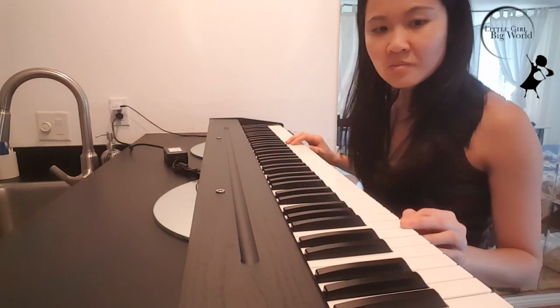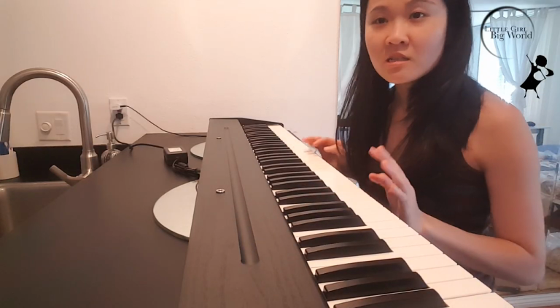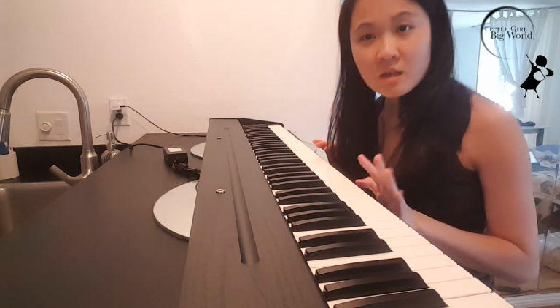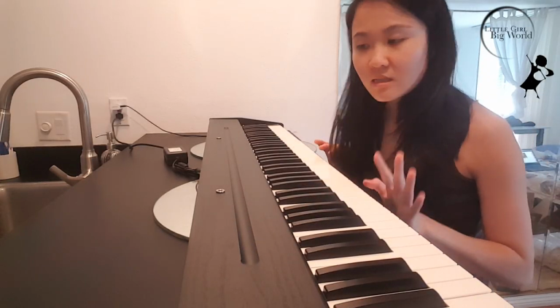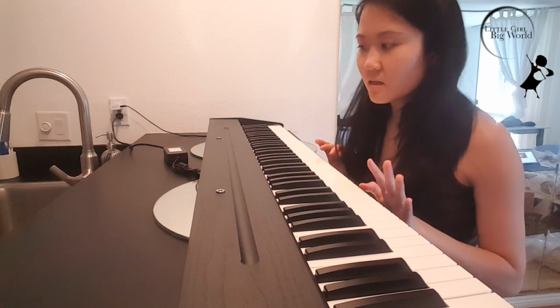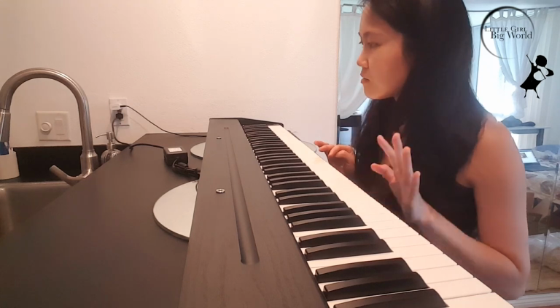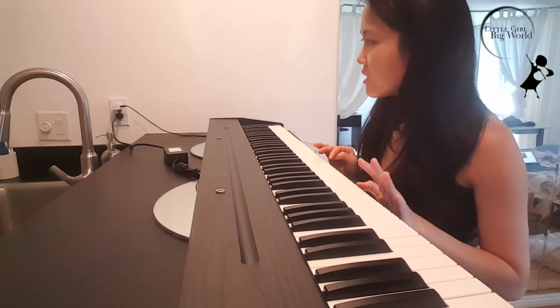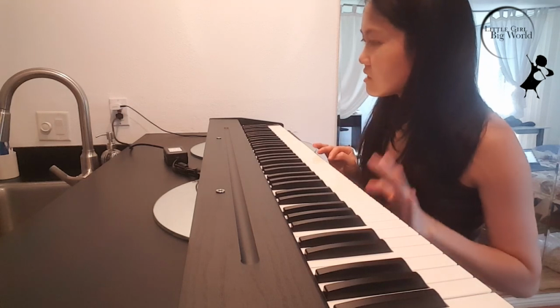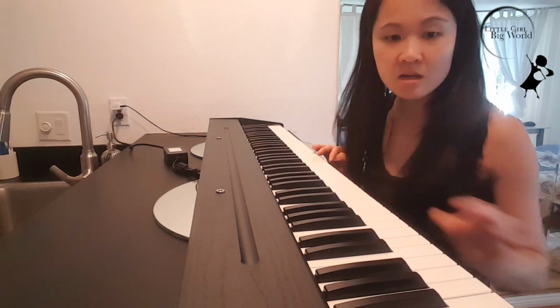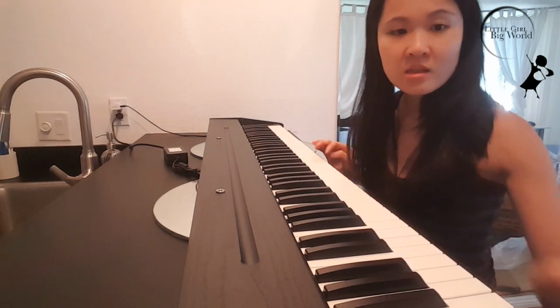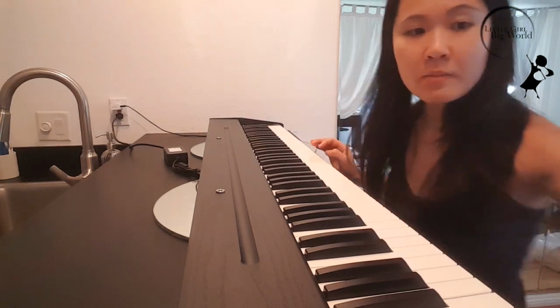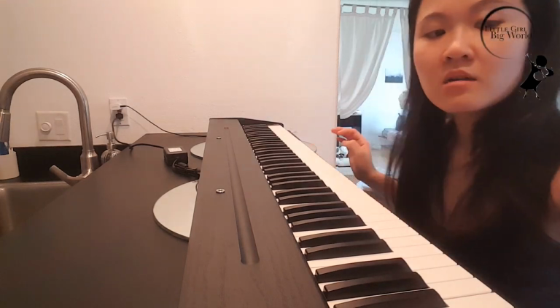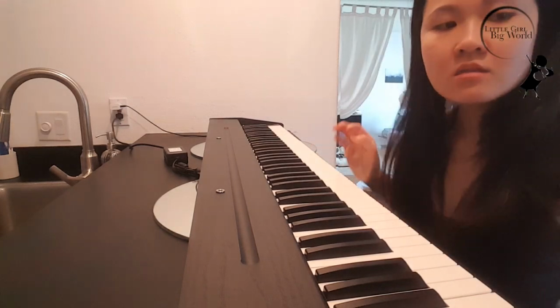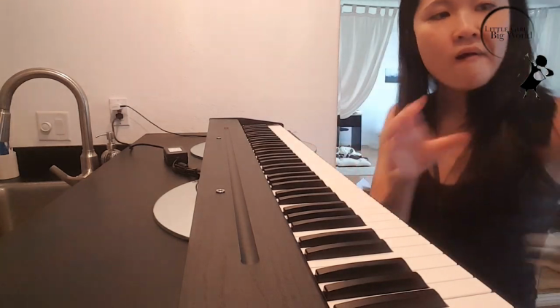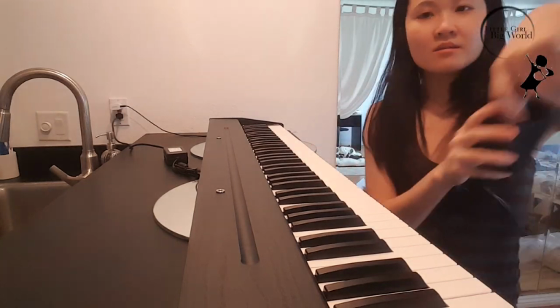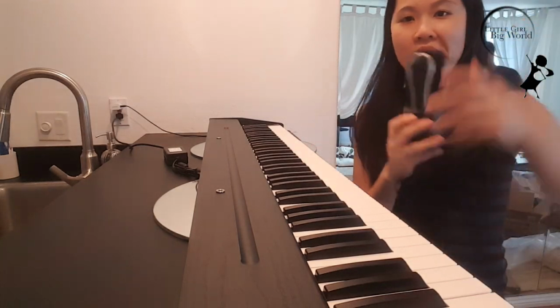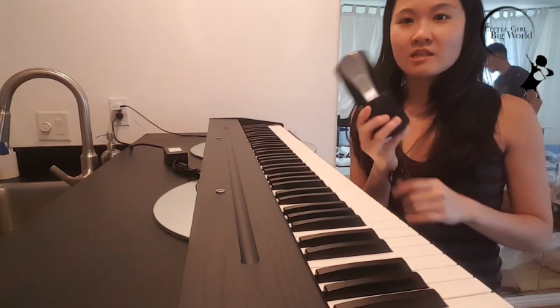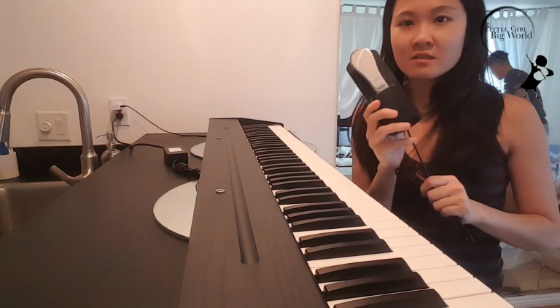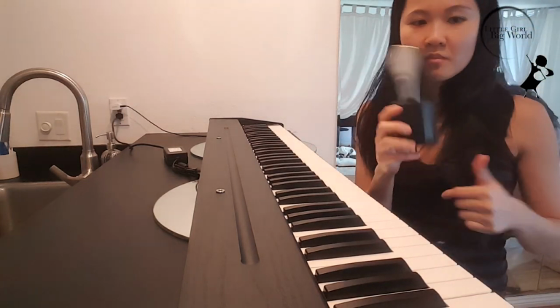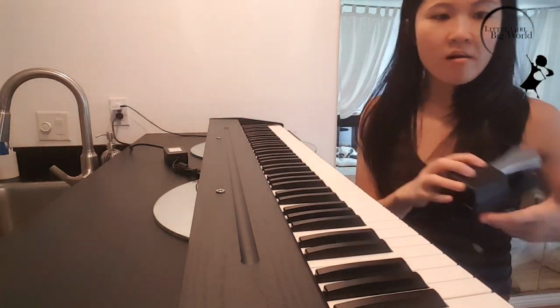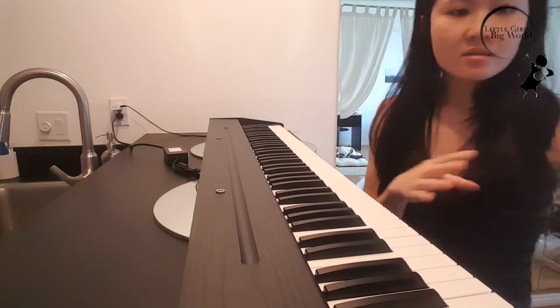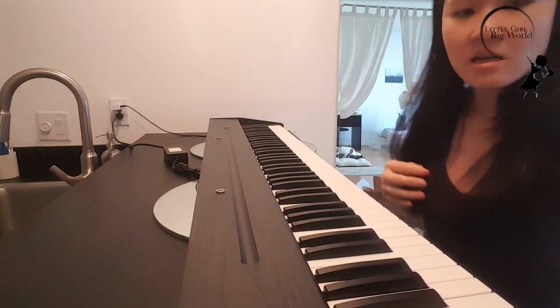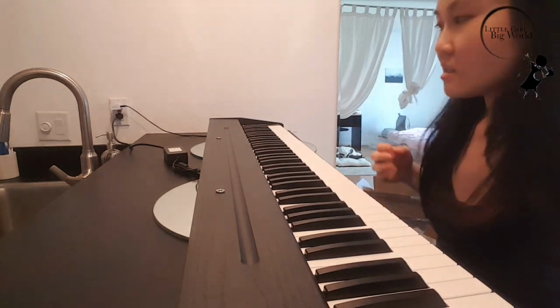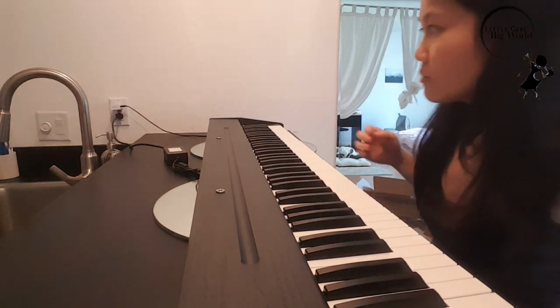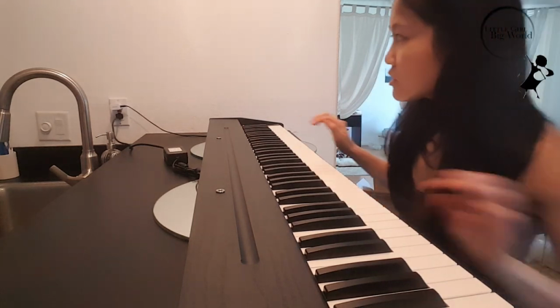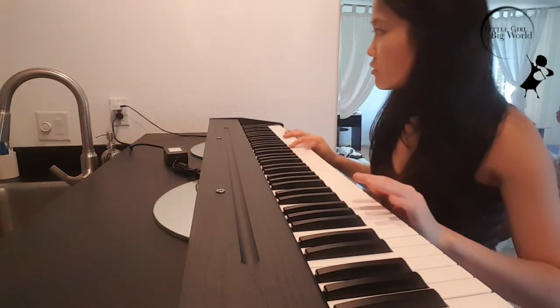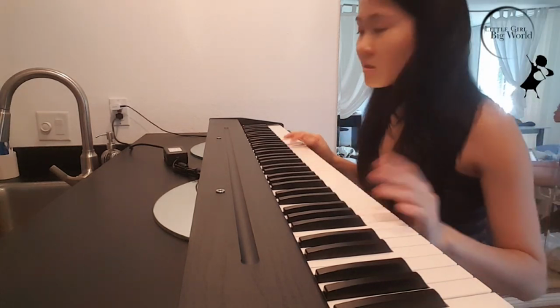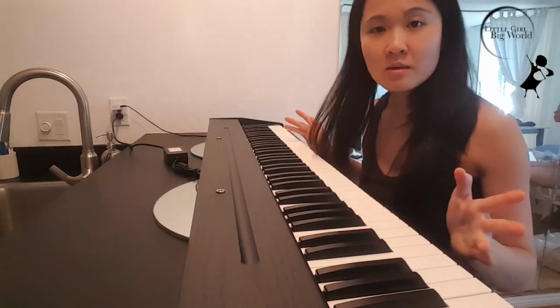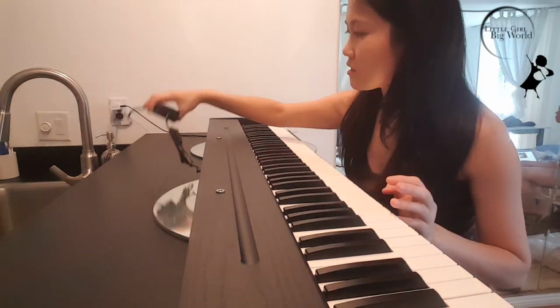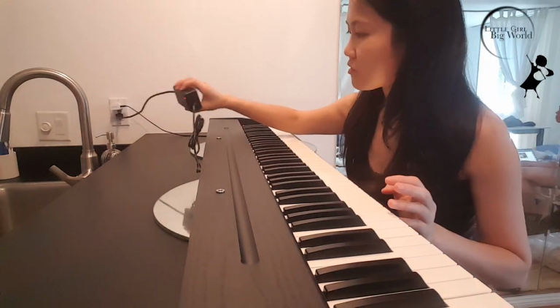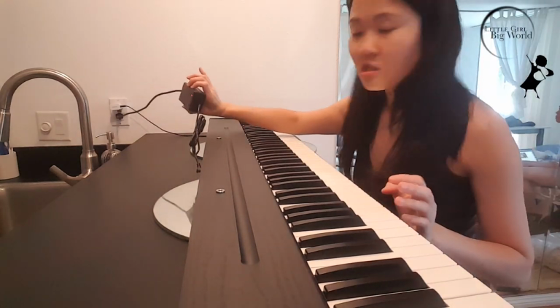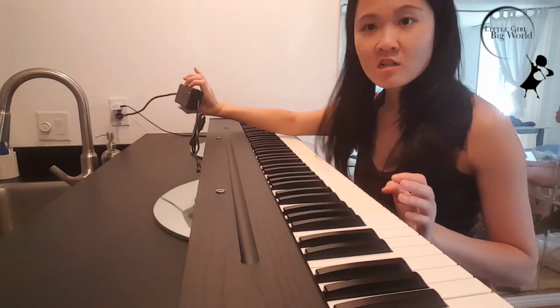It doesn't come with a stand, but it does come with a pedal right here. It's simple to set up, and they provide the charger.